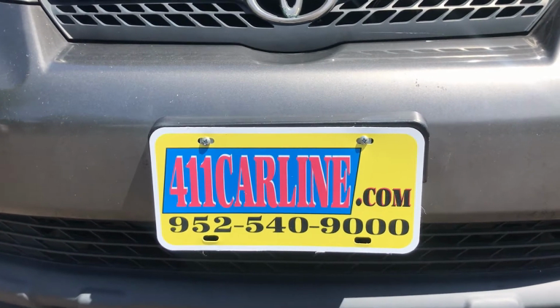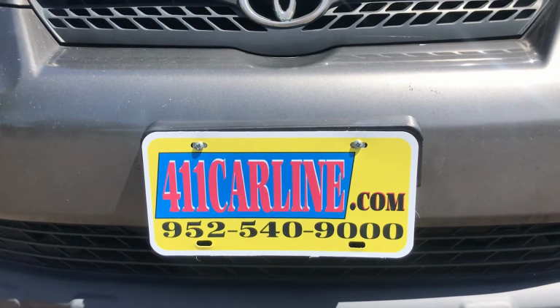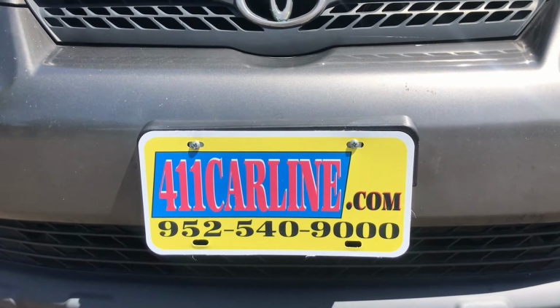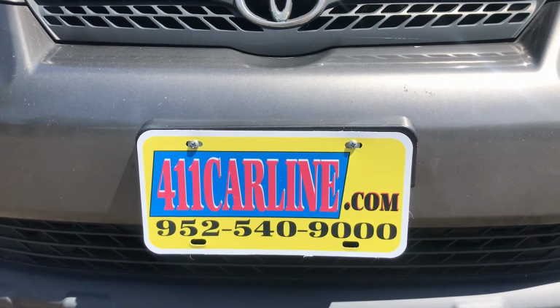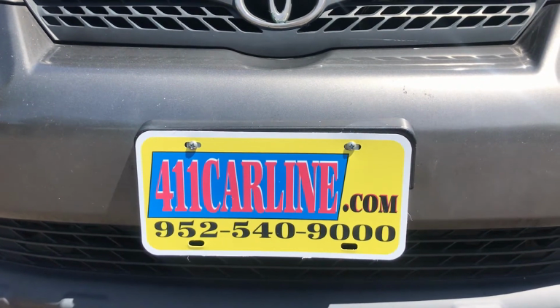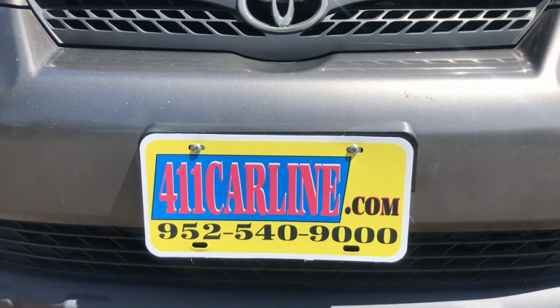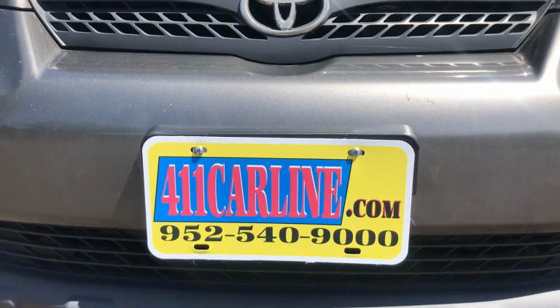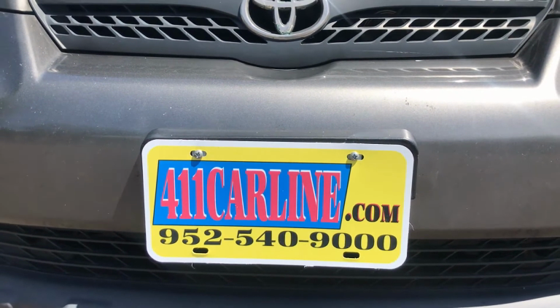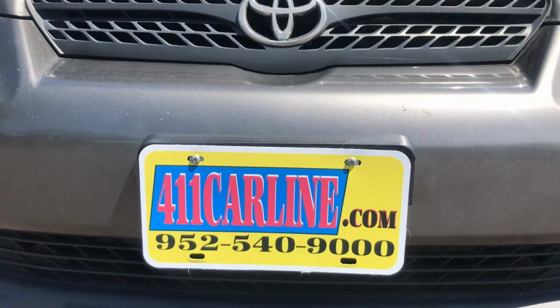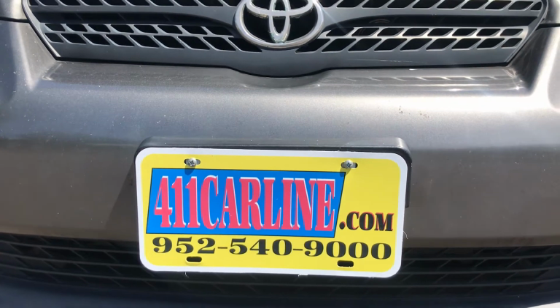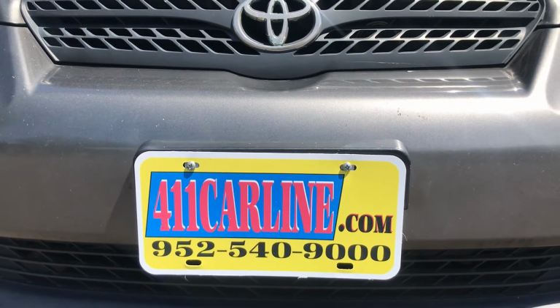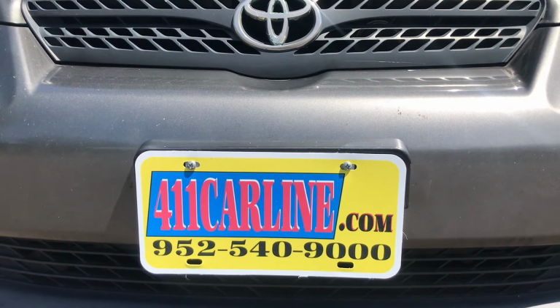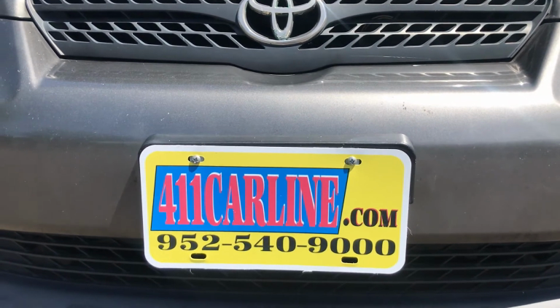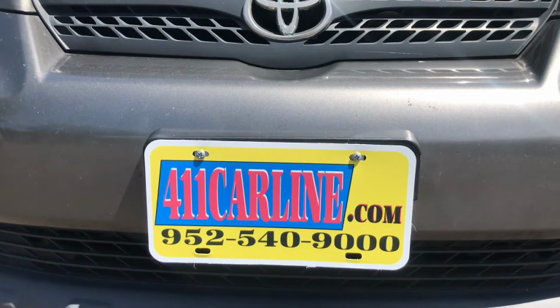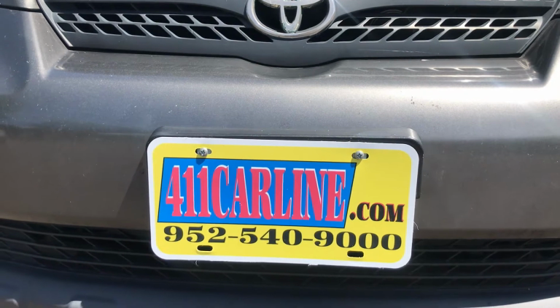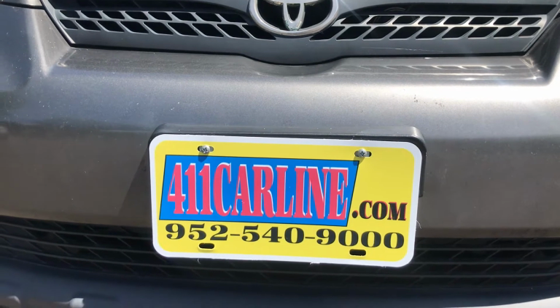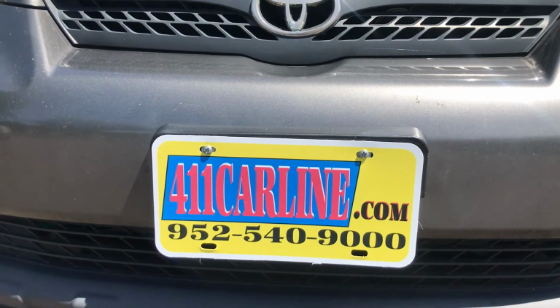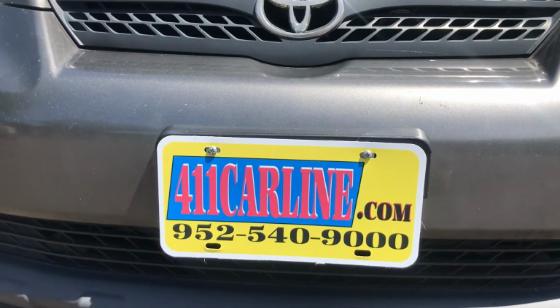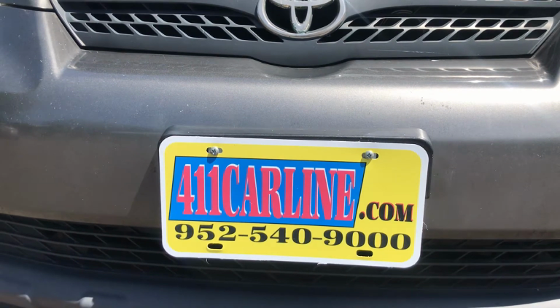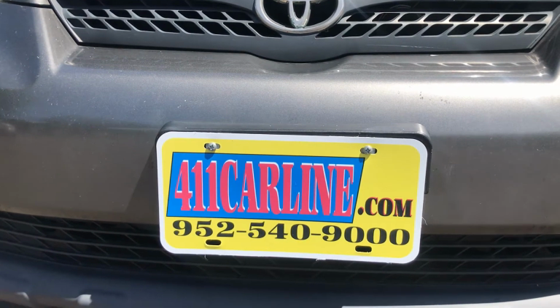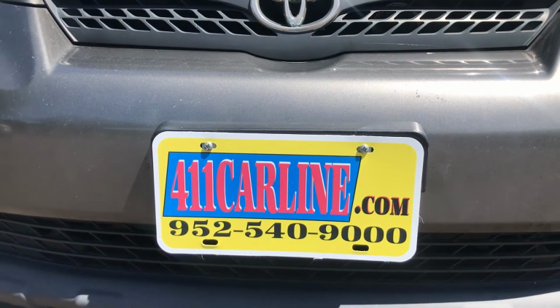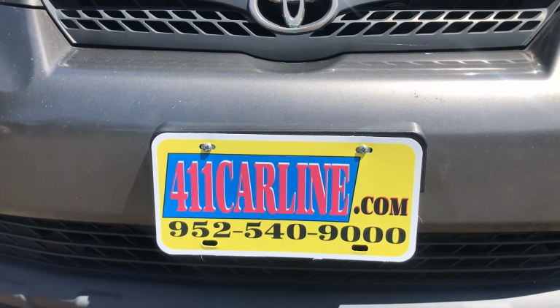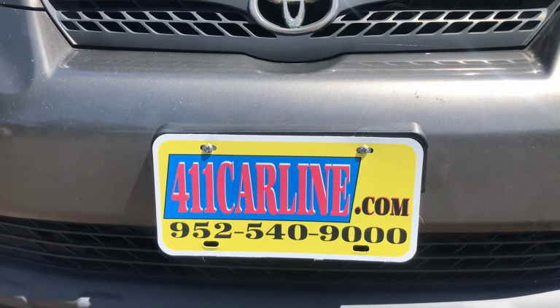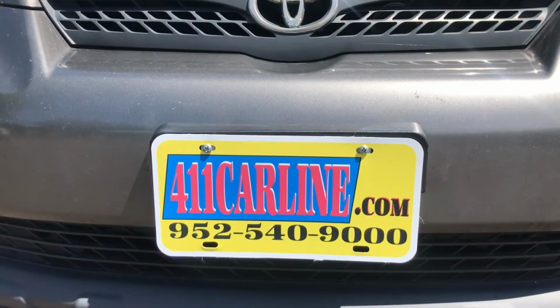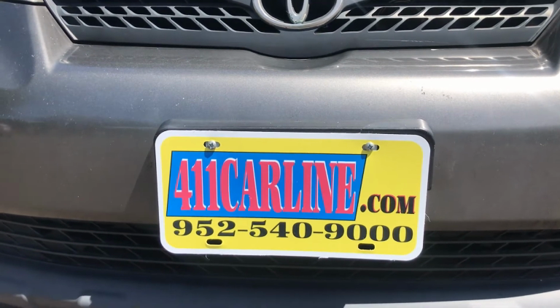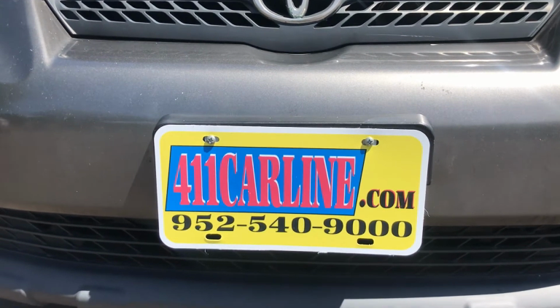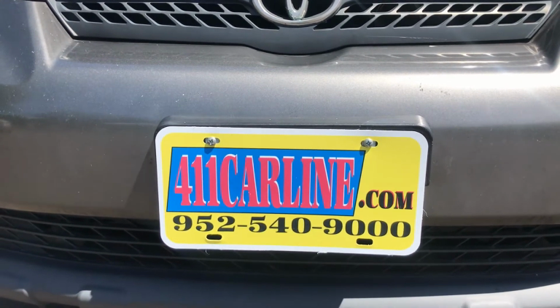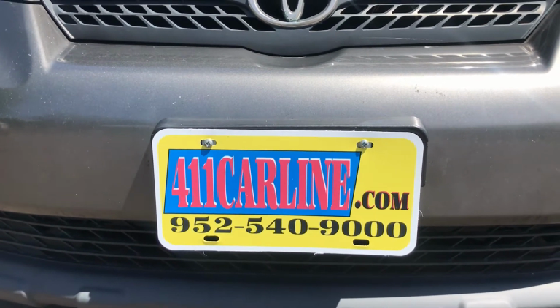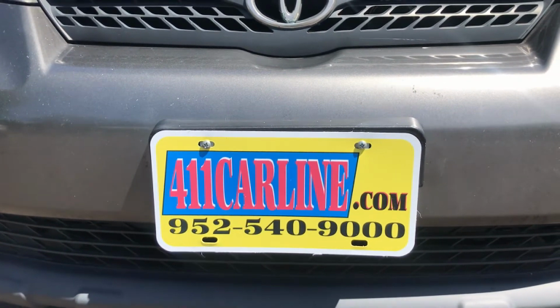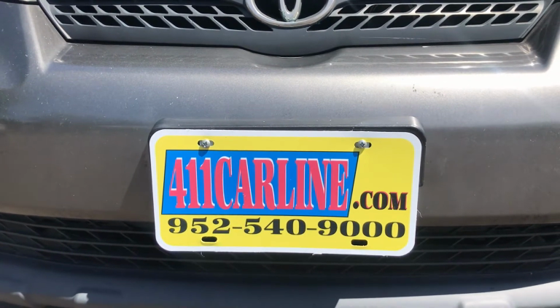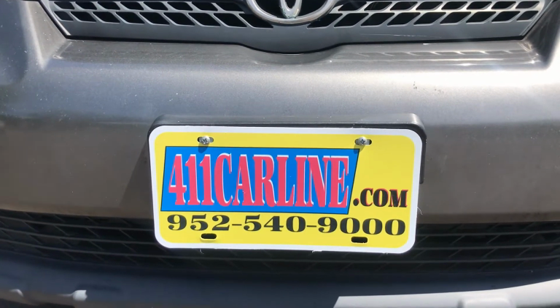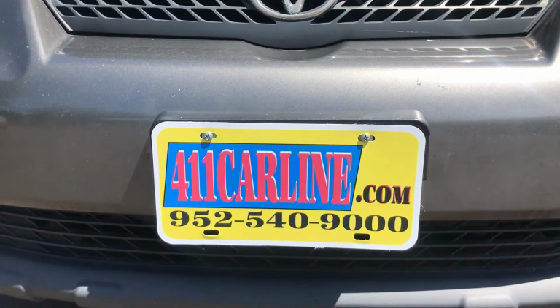Welcome to view the free Carfax available on our website by clicking on the little Carfax icon next to the vehicle. It'll say Carfax Advantage Dealer or Carfax One Owner, depending upon the car.